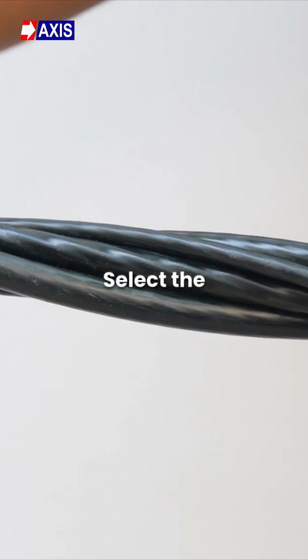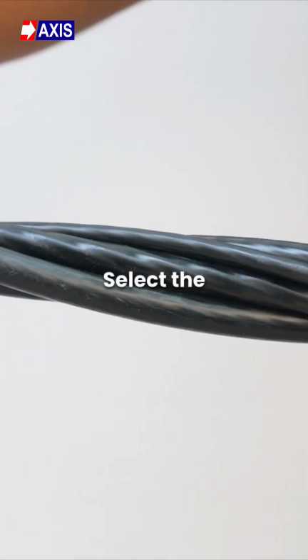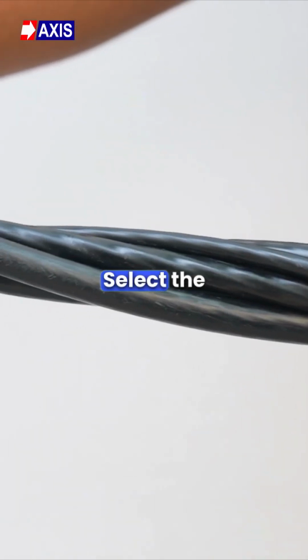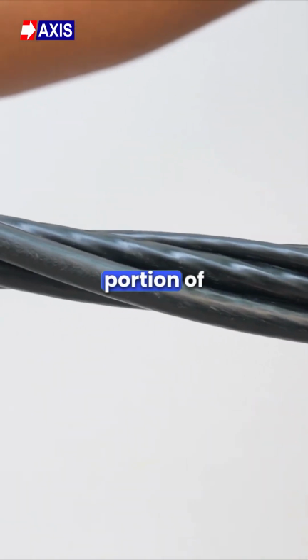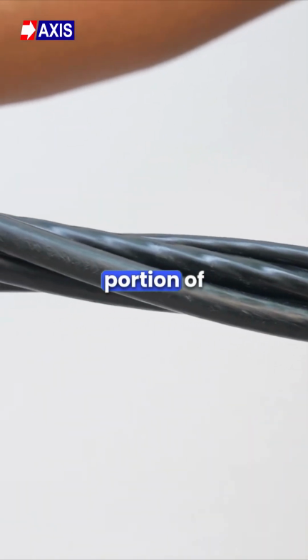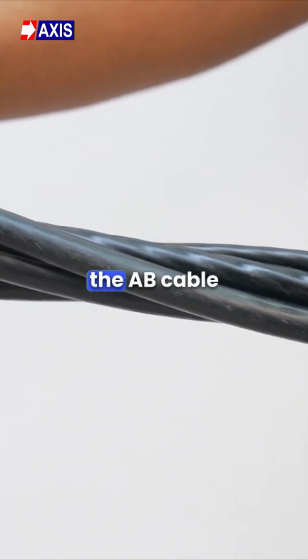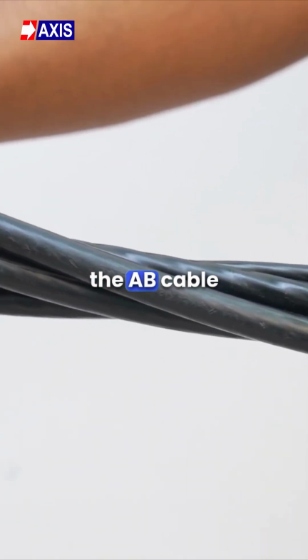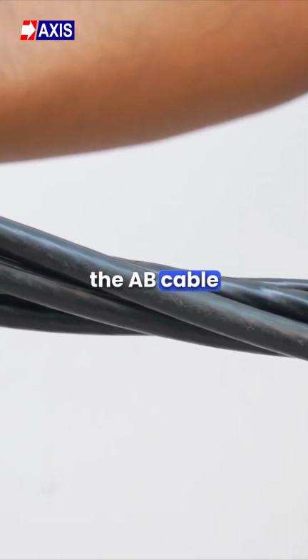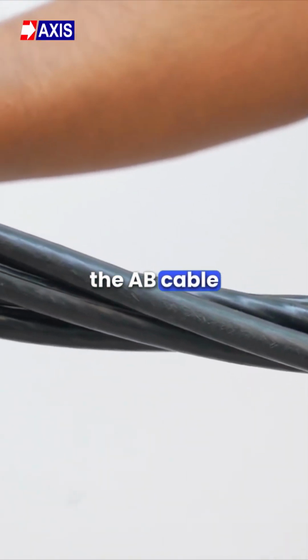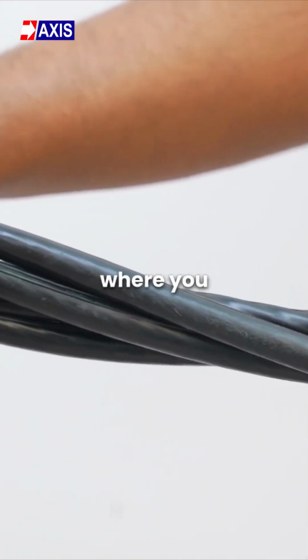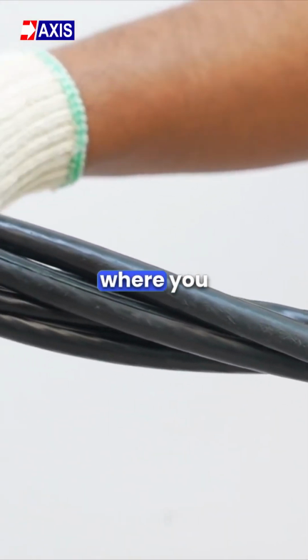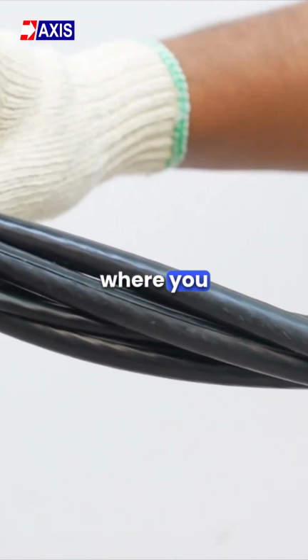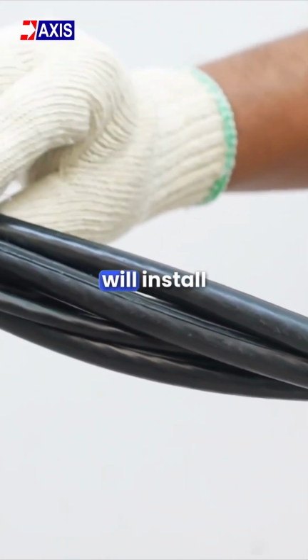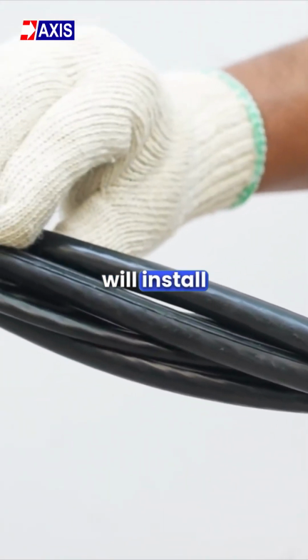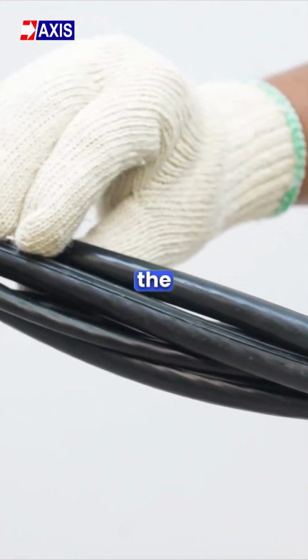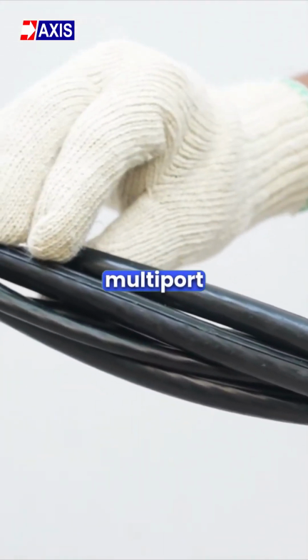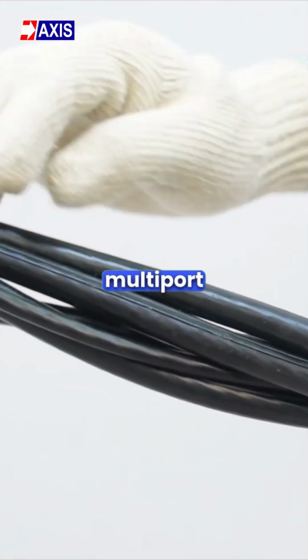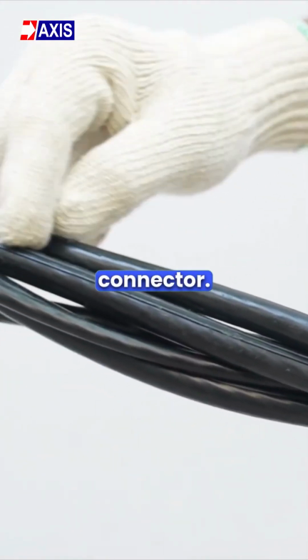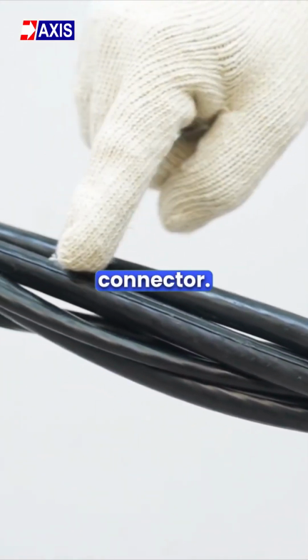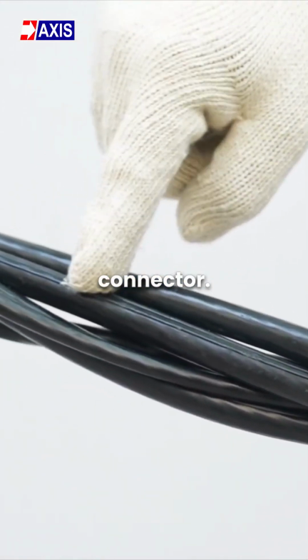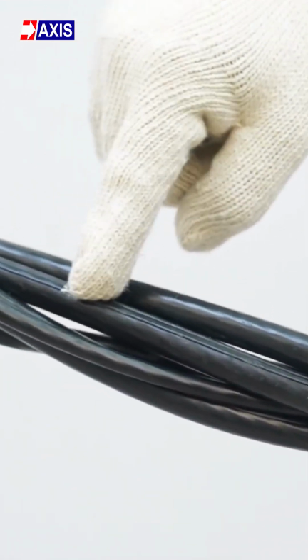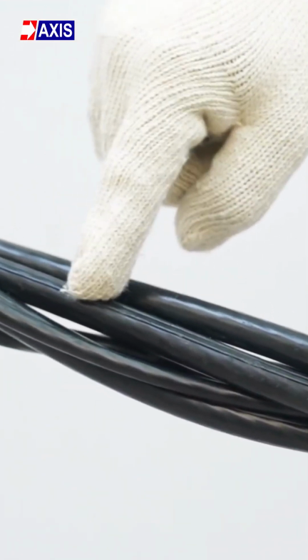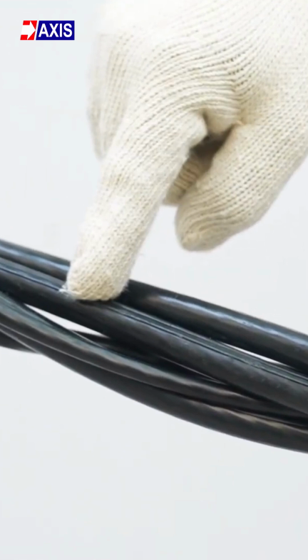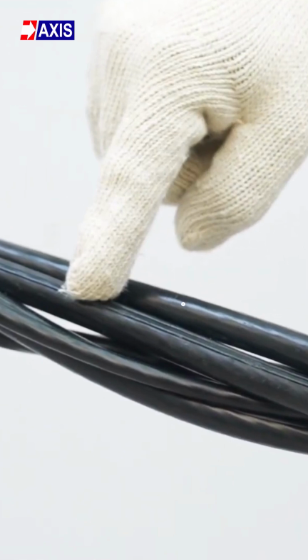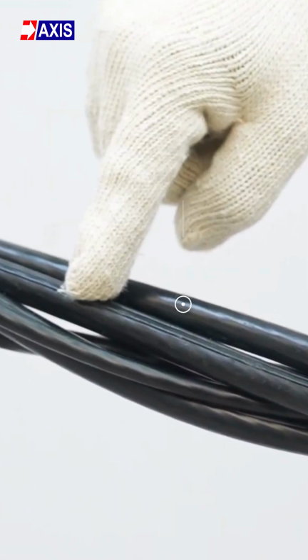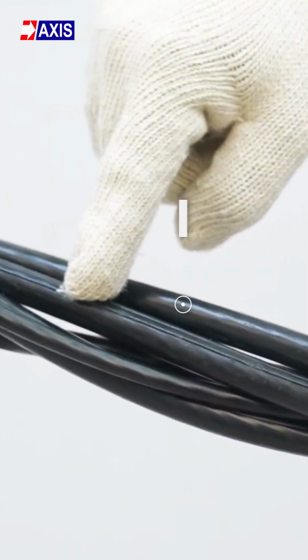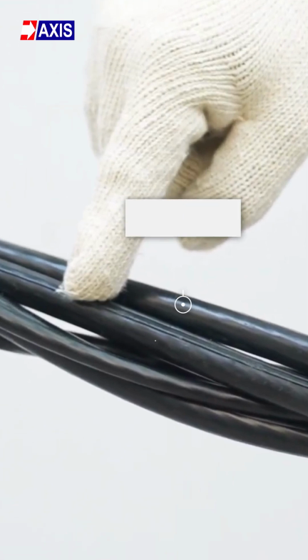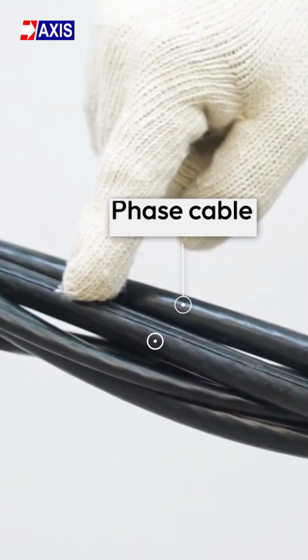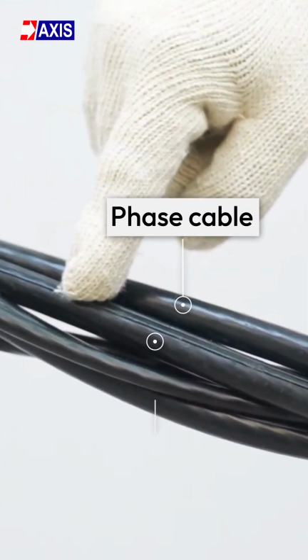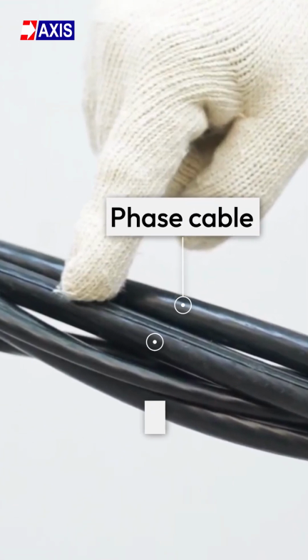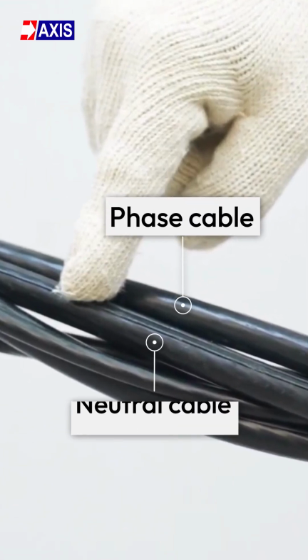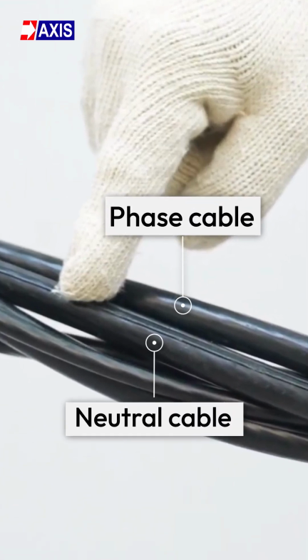Select the portion of the AB cable where you will install the multi-port connector. Identify the phase and neutral cables for tapping.